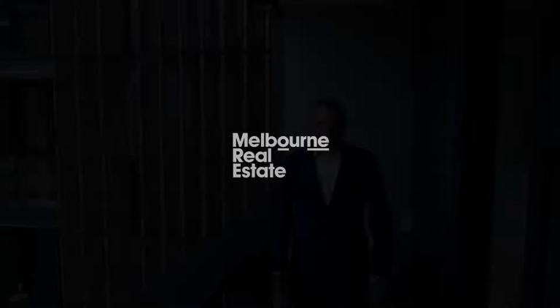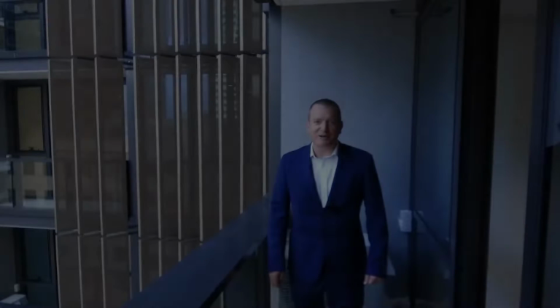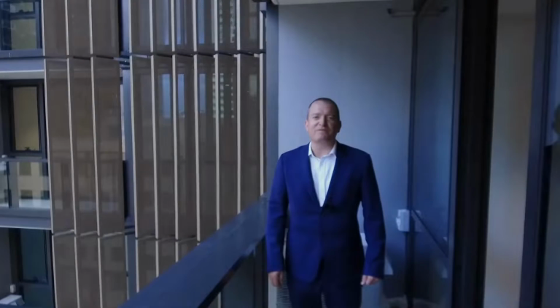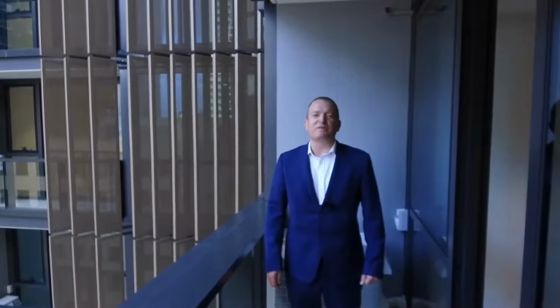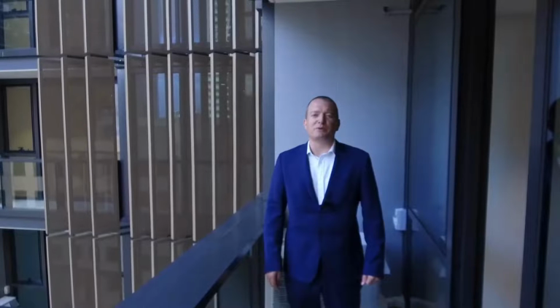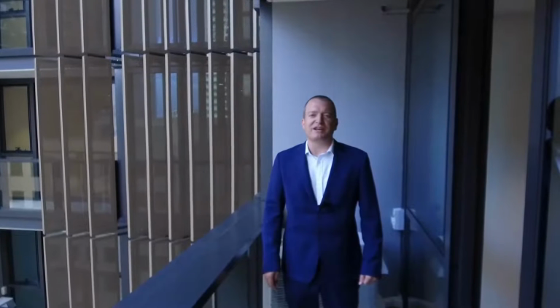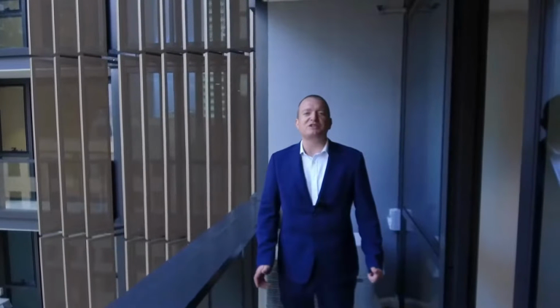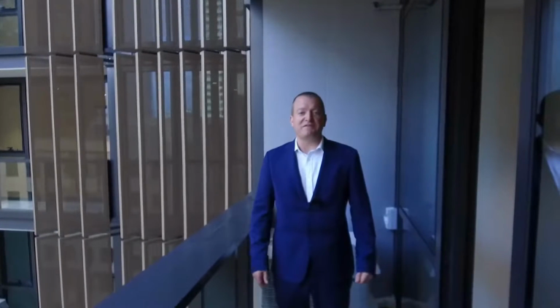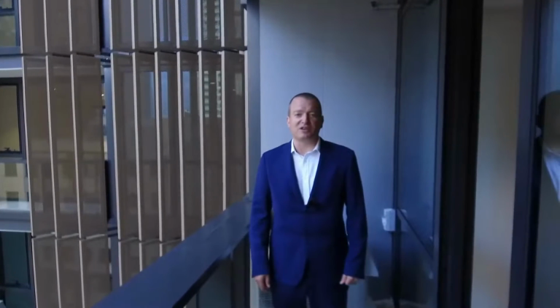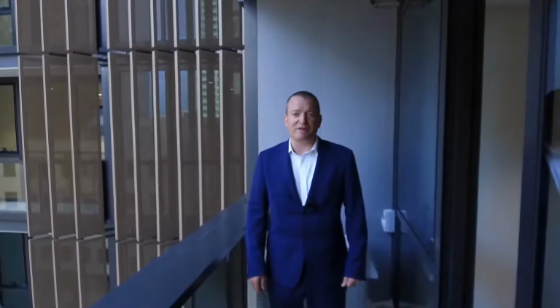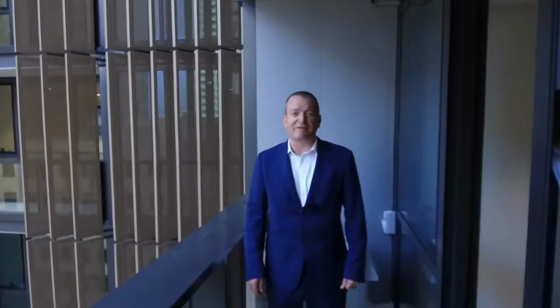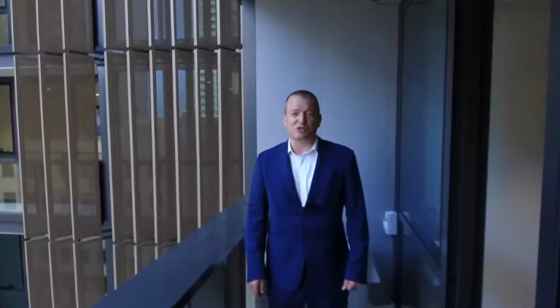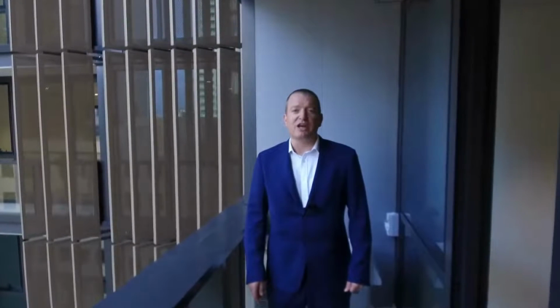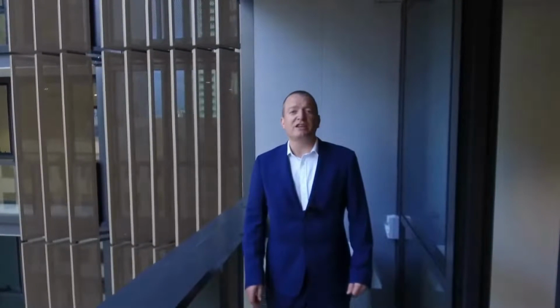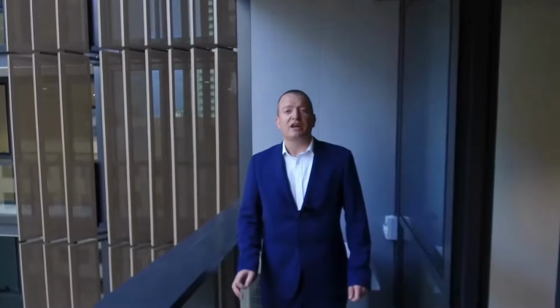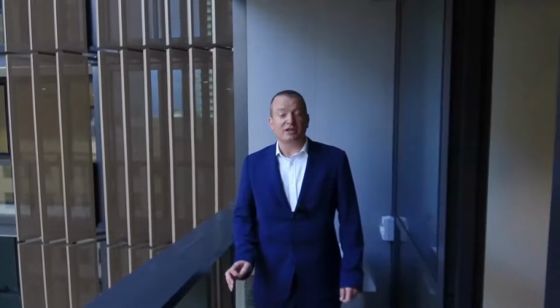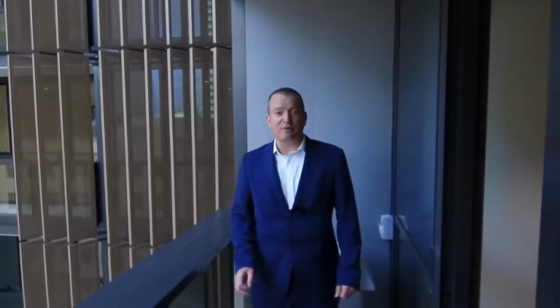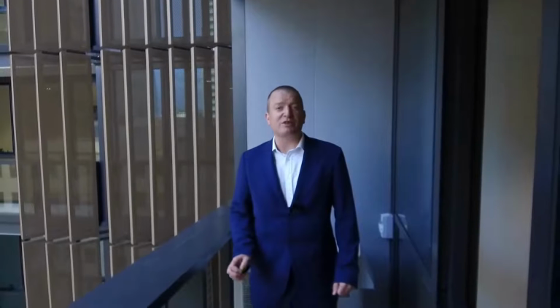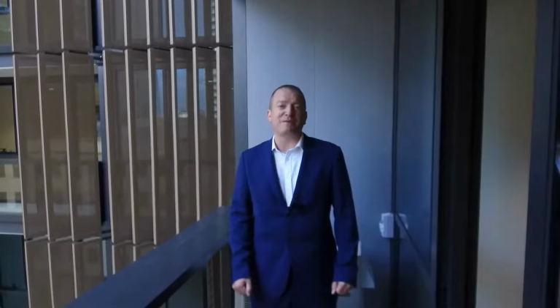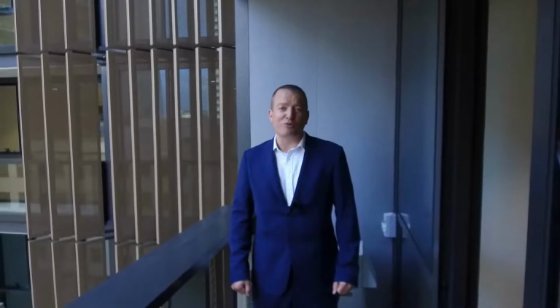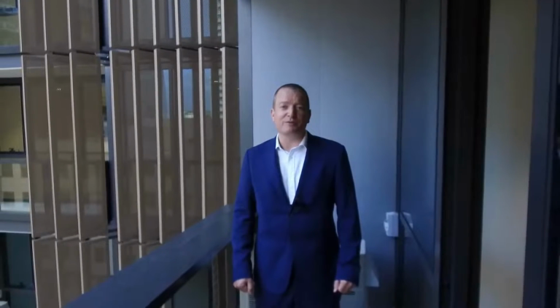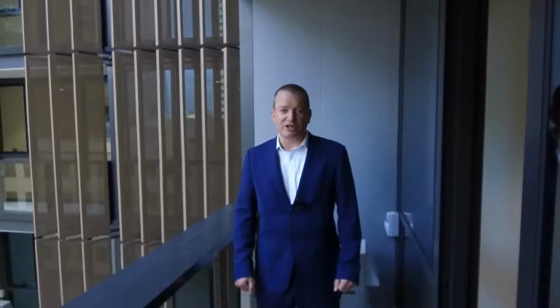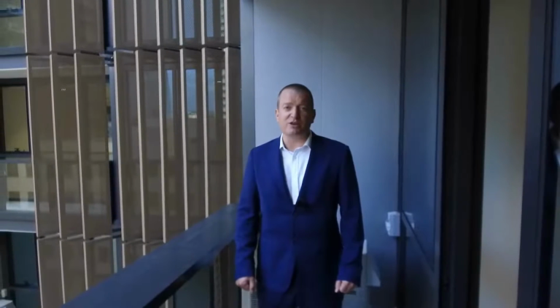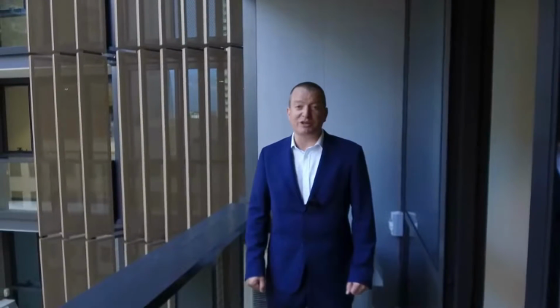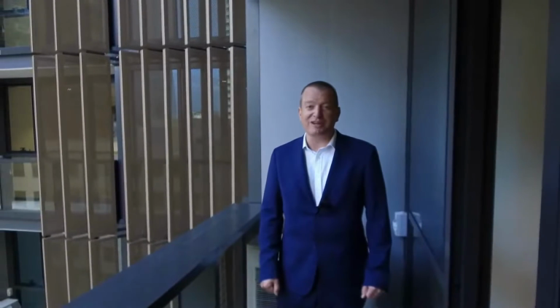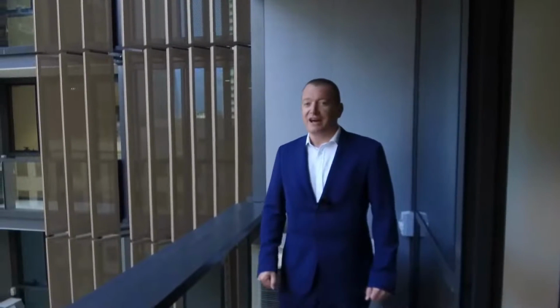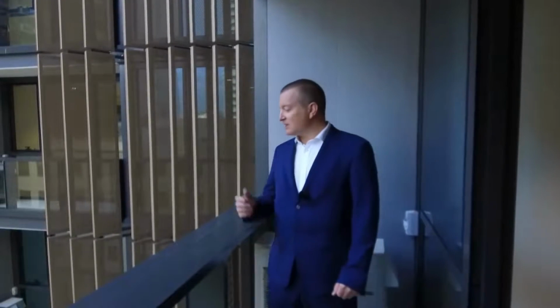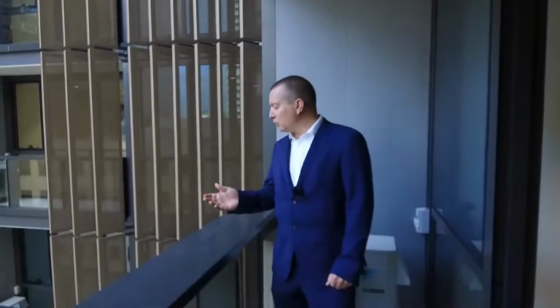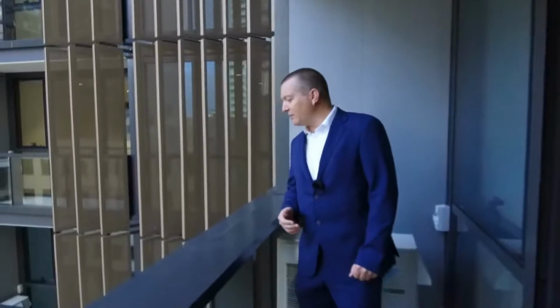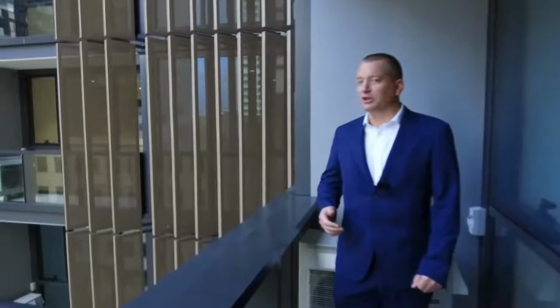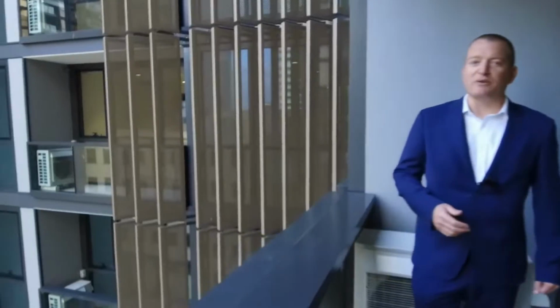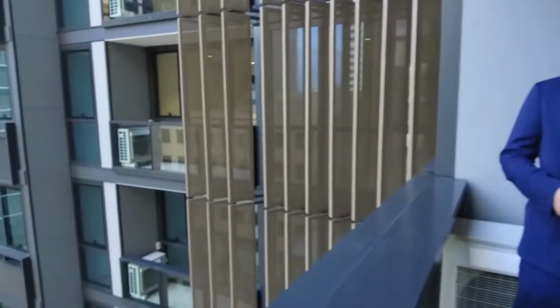Hi, my name is Stephen Fitzsimon from Melbourne Real Estate and this is 1015 to 25 Coventry Street in the South Bank, in the Botanic Melbourne project, brand new in 2020. Let's take a look at the common facilities that we've got here.